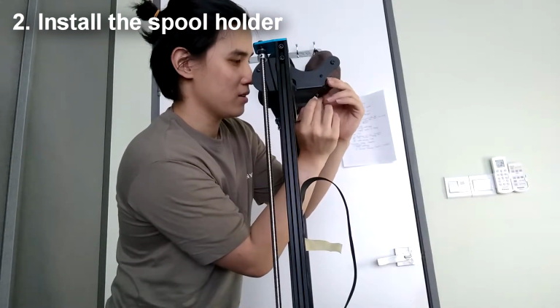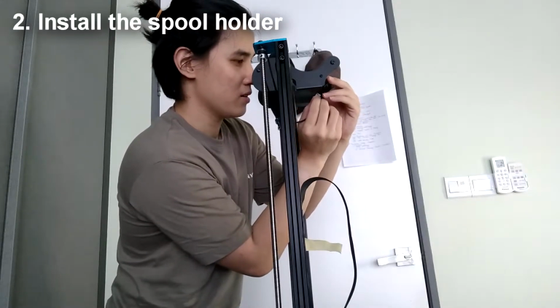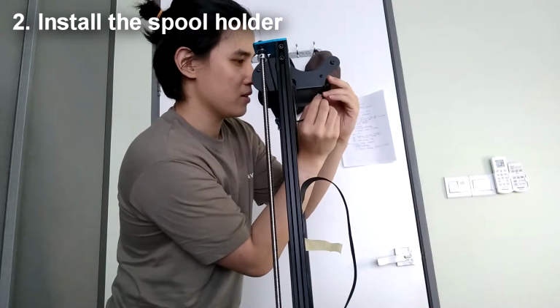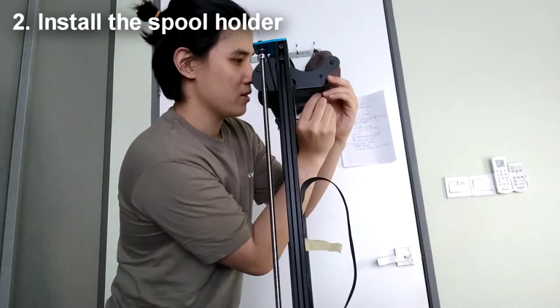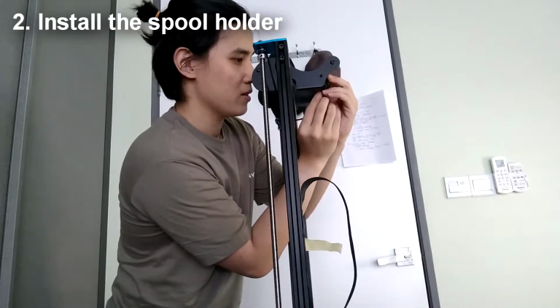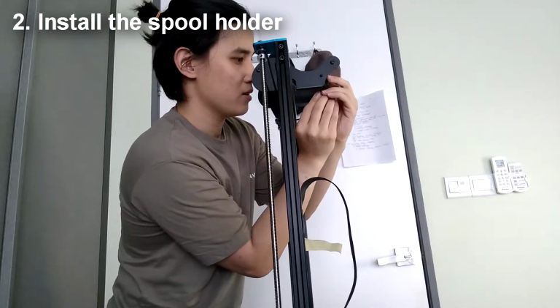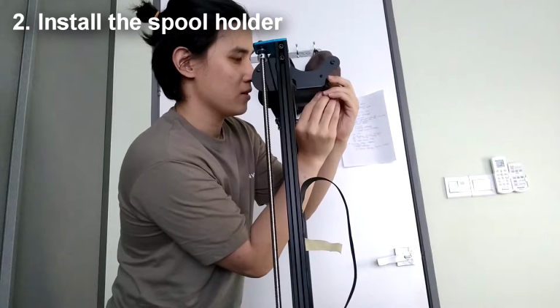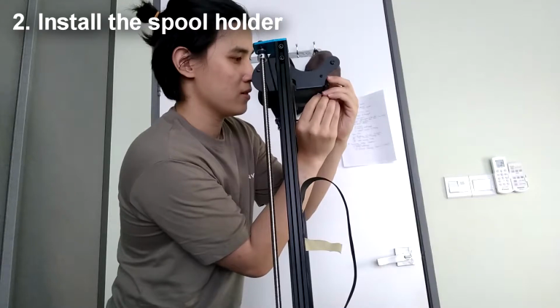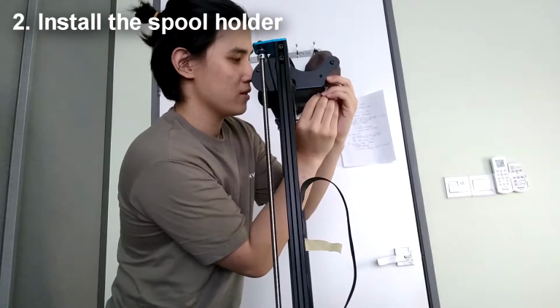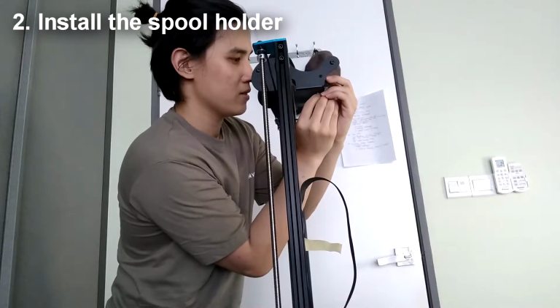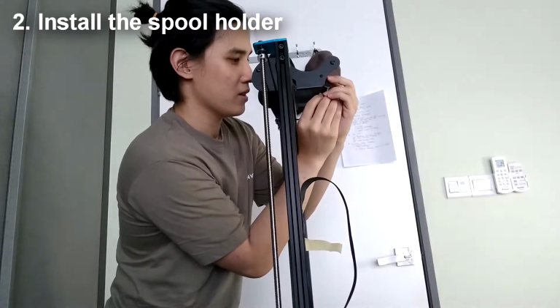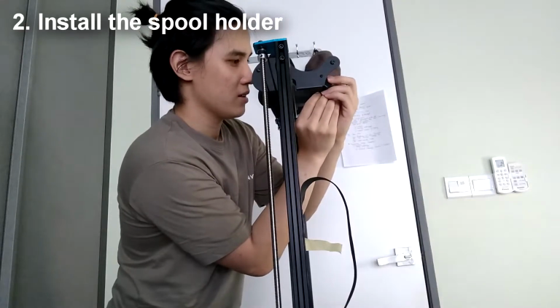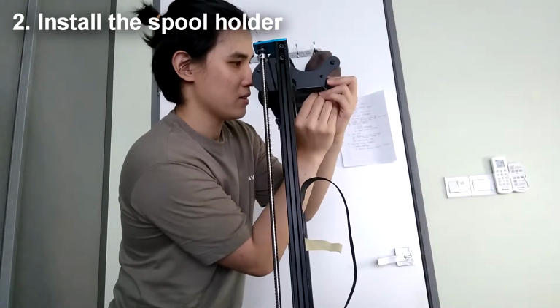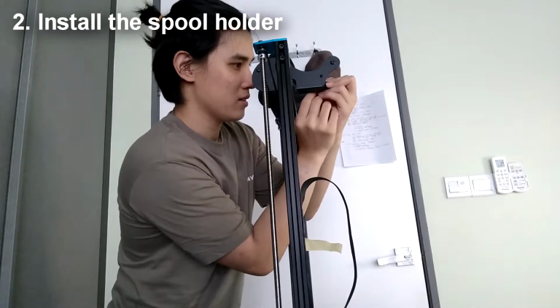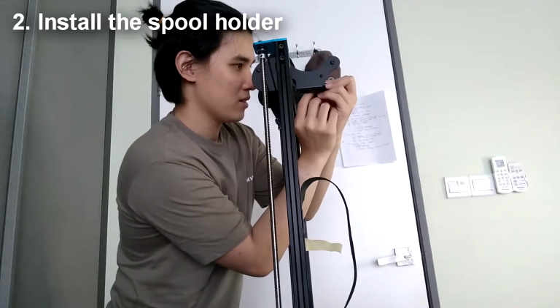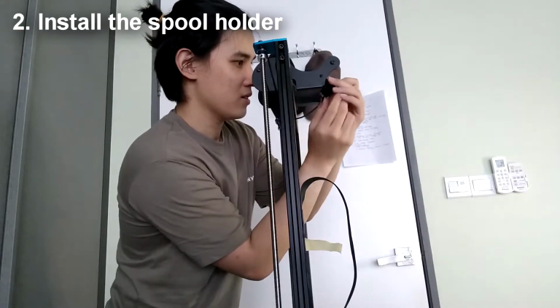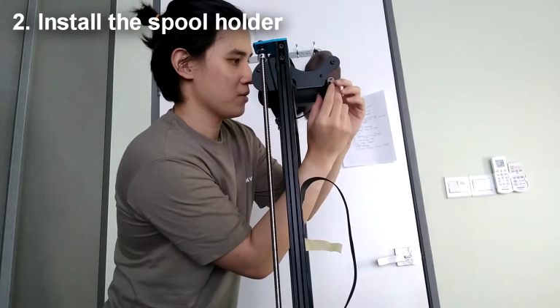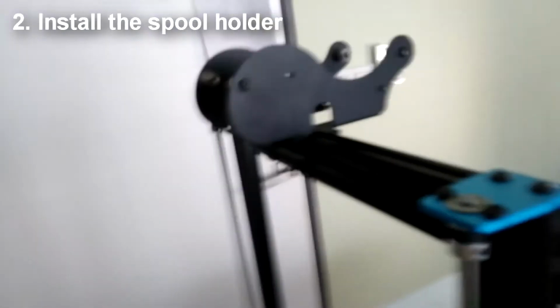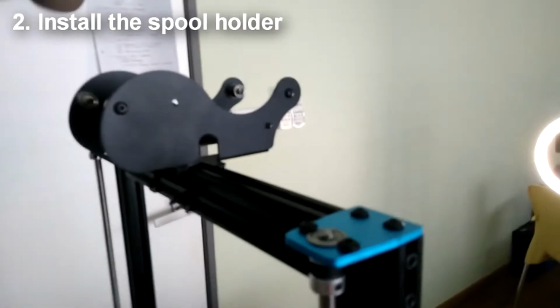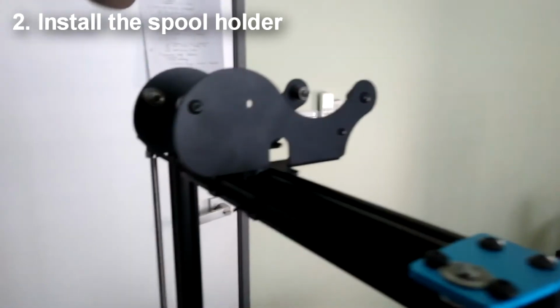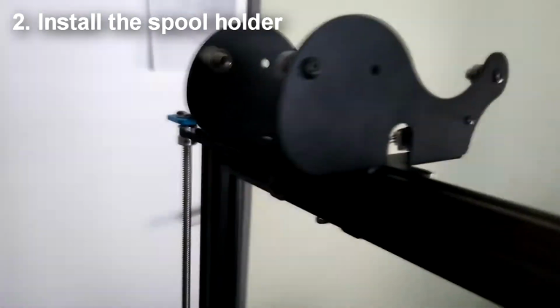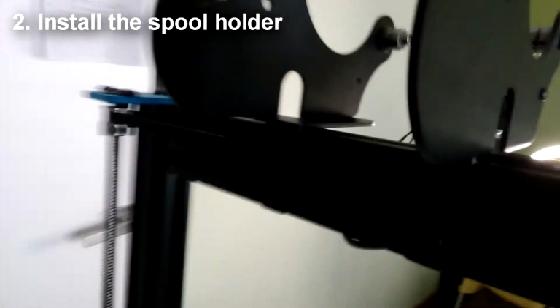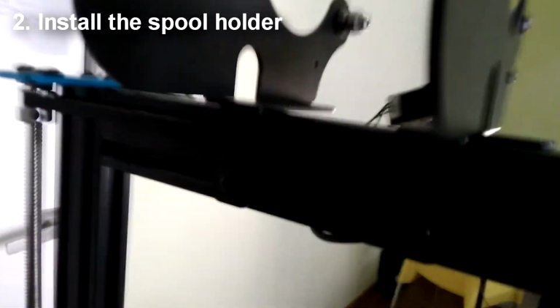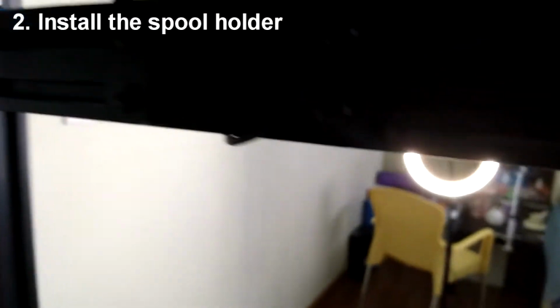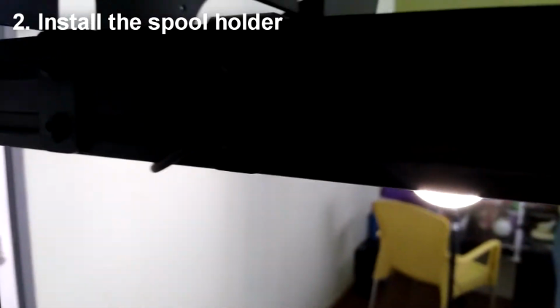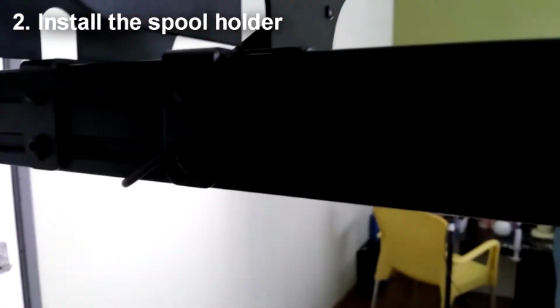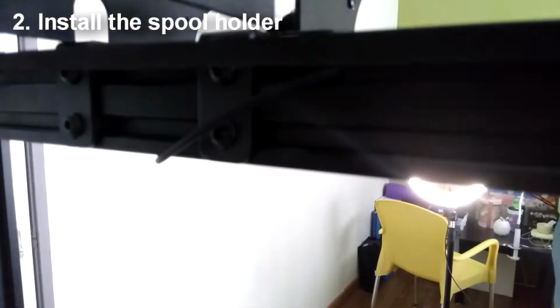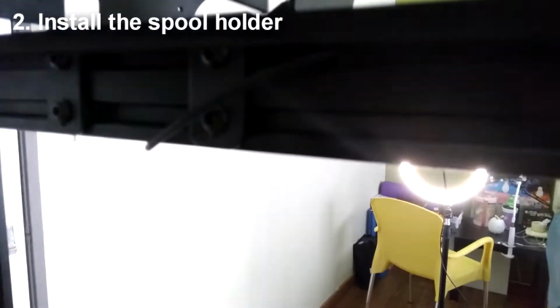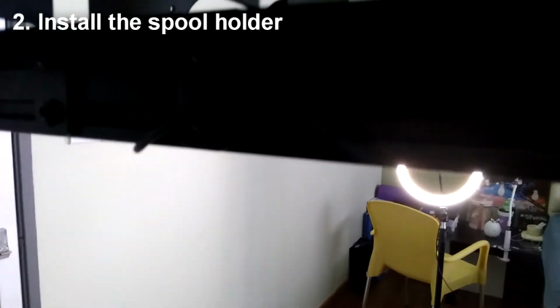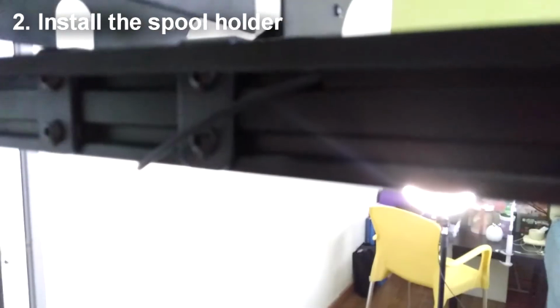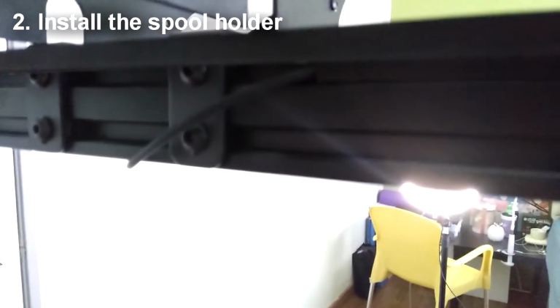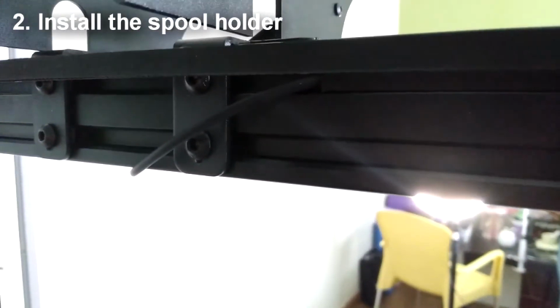It's a bit tedious, but there are a lot of solutions and upgrades that can be done in the future, so let's just leave this spool holder here for now.